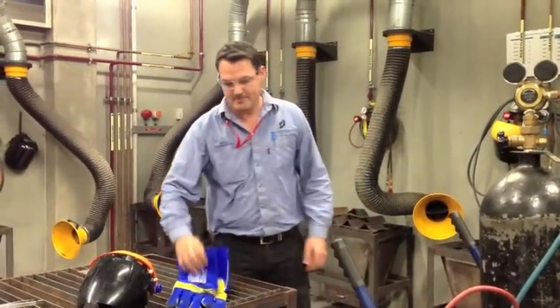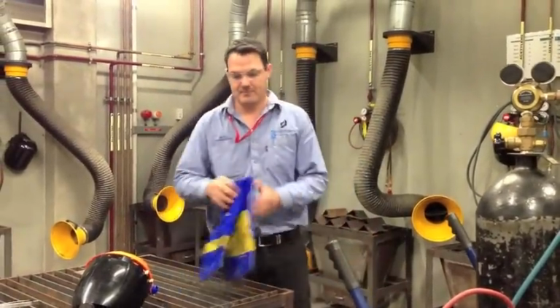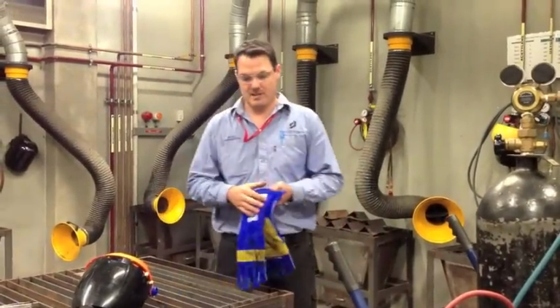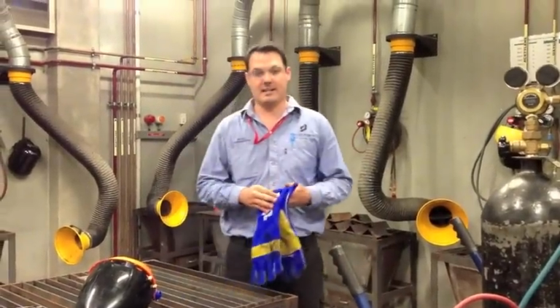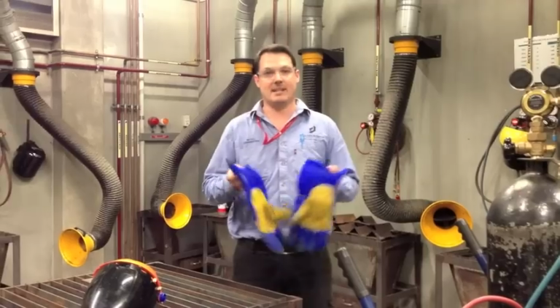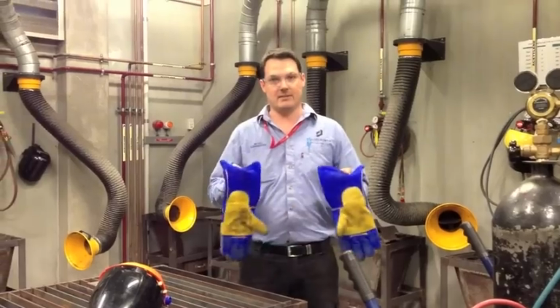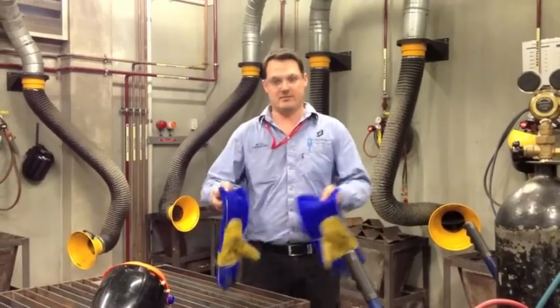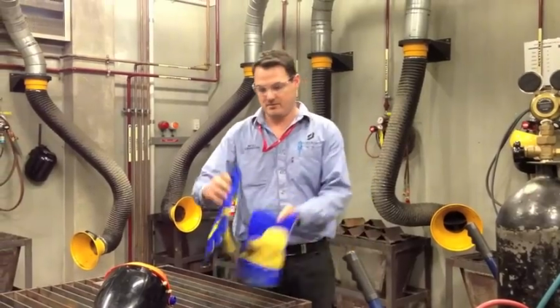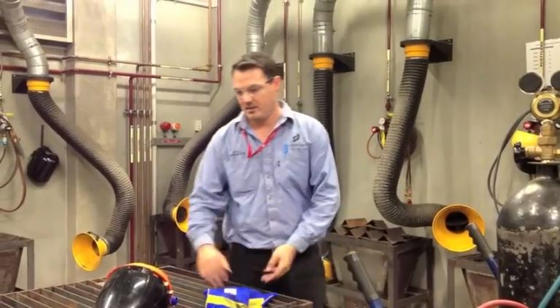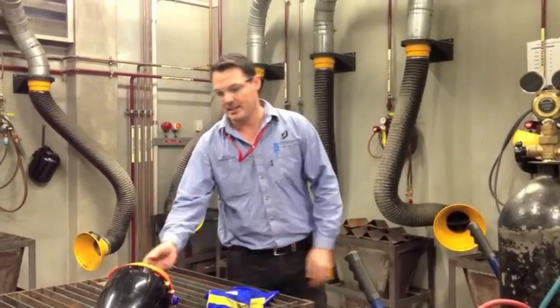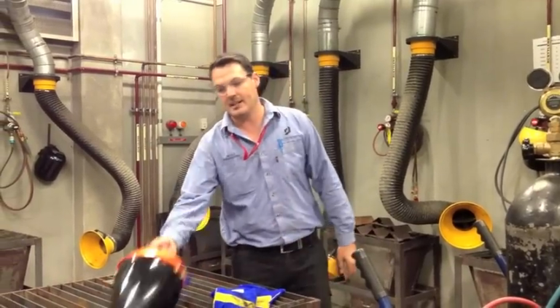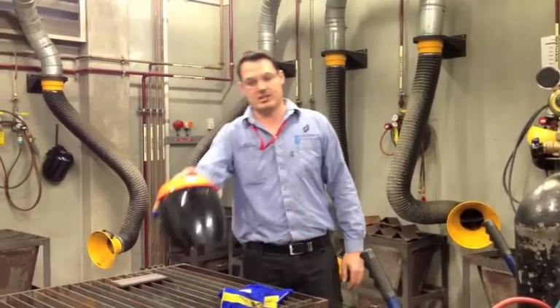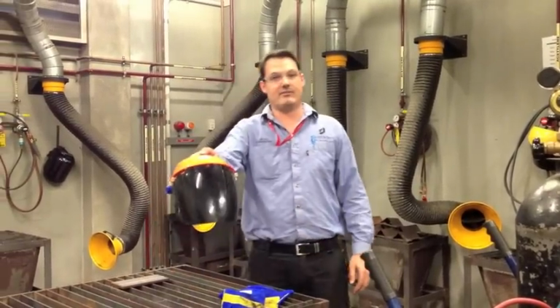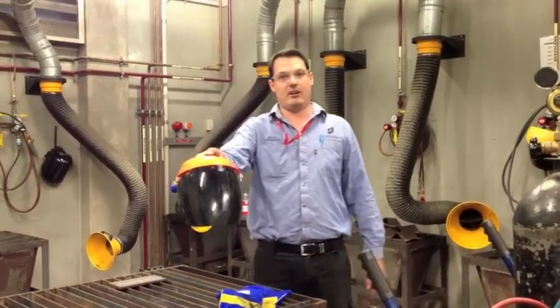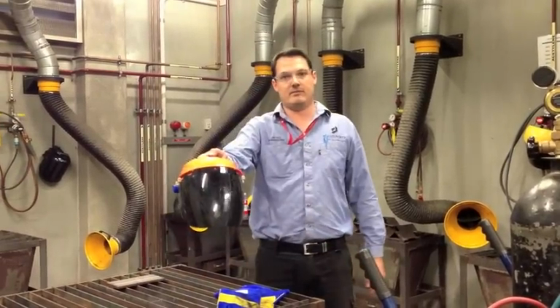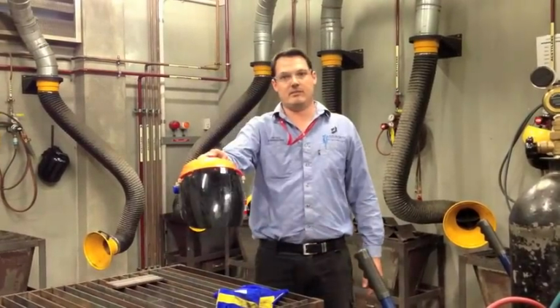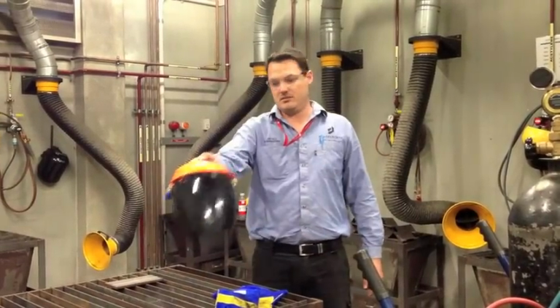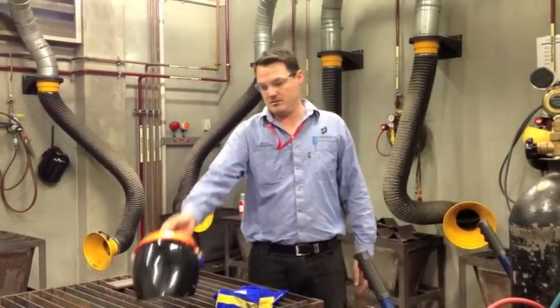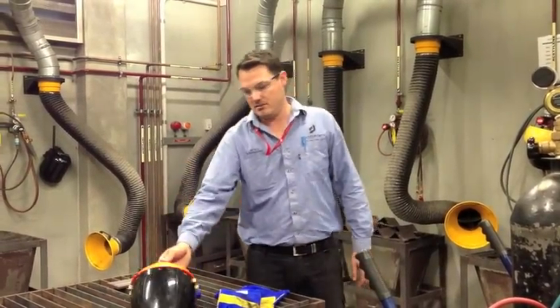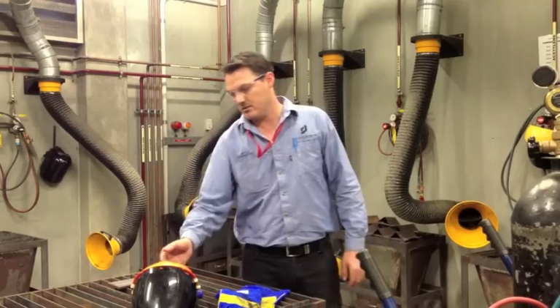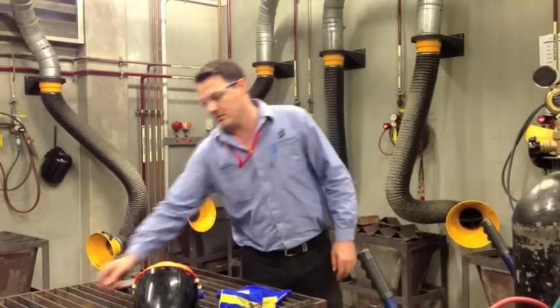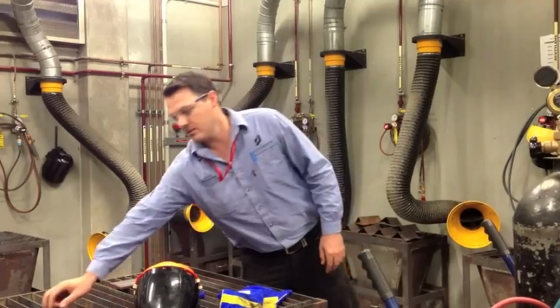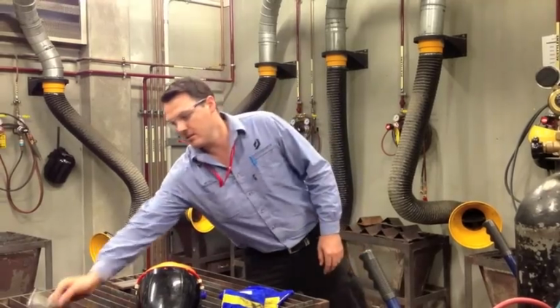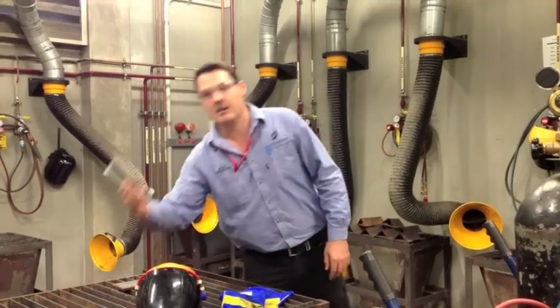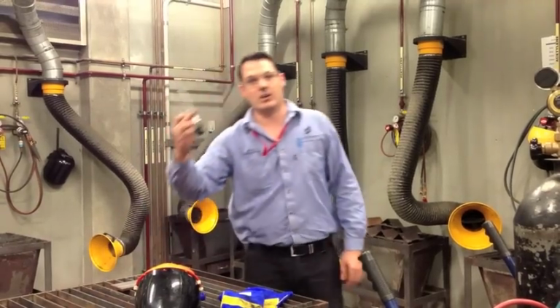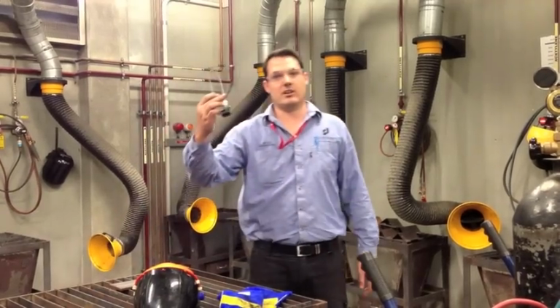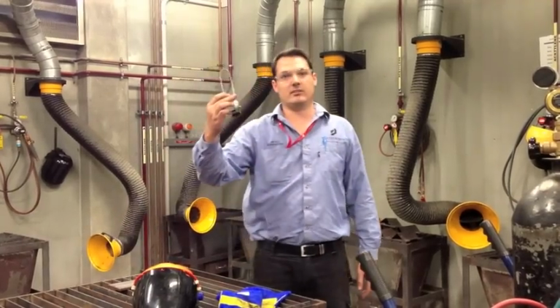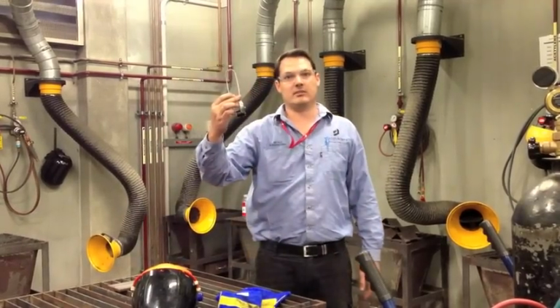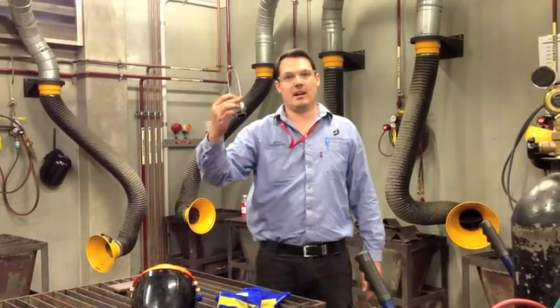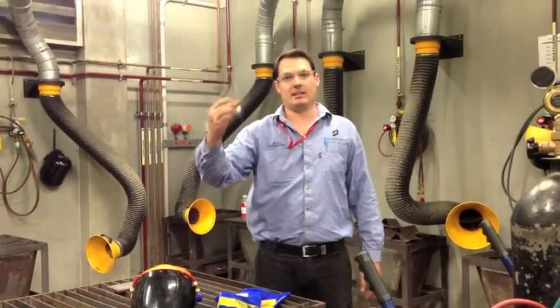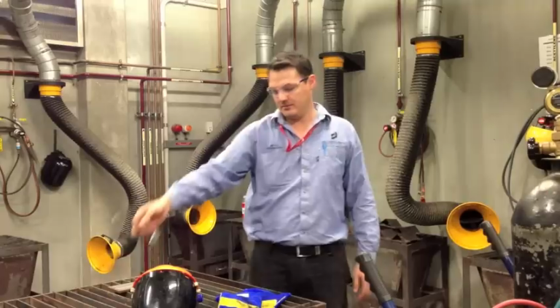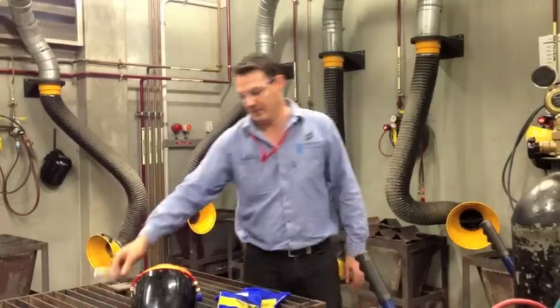For PPE, you're going to need a set of gloves. You're going to need a shade 5 lens and also a flint striker.